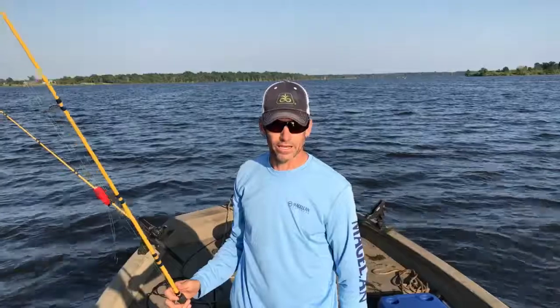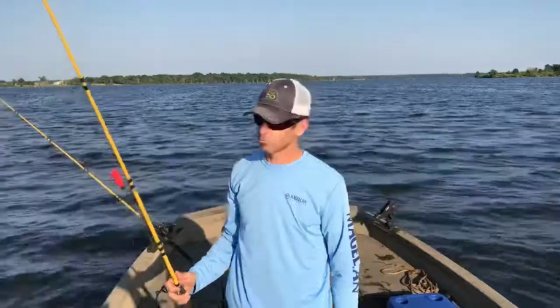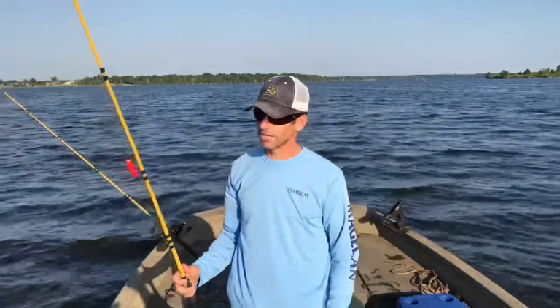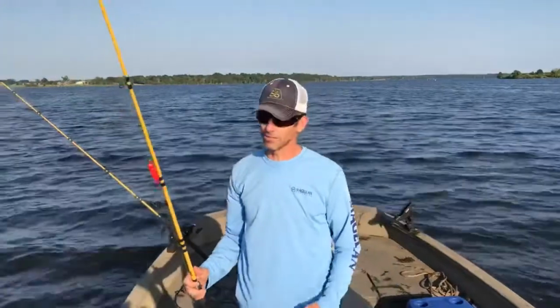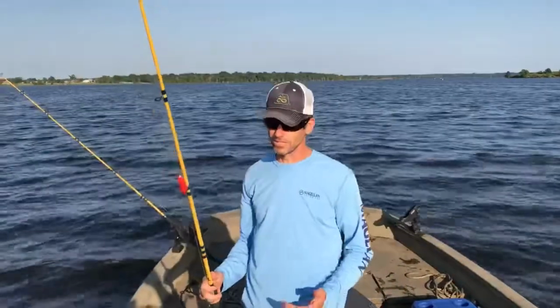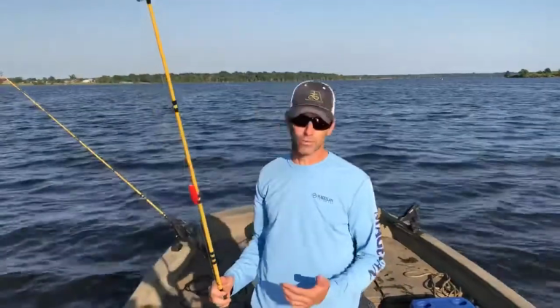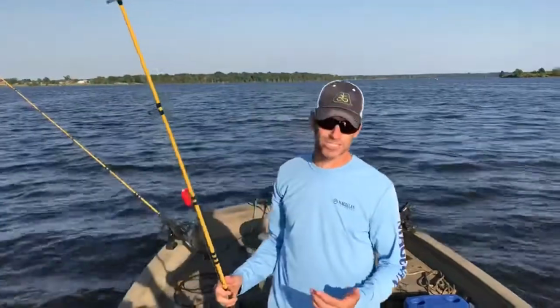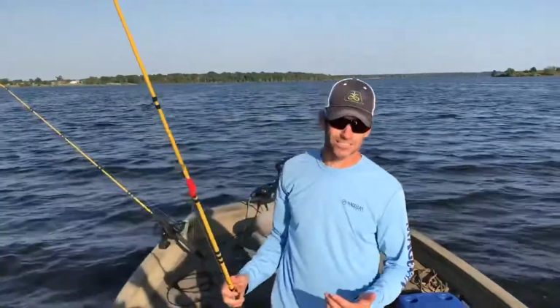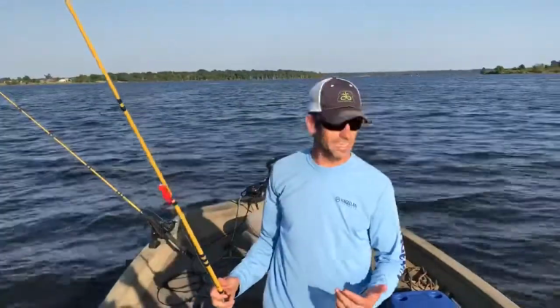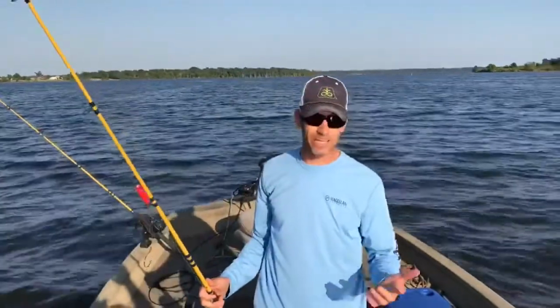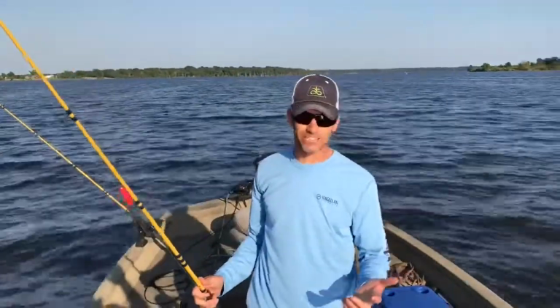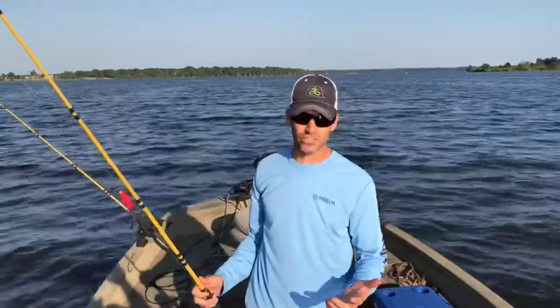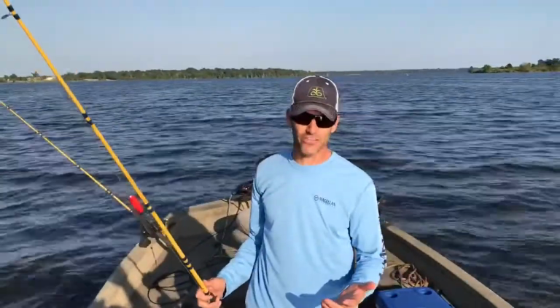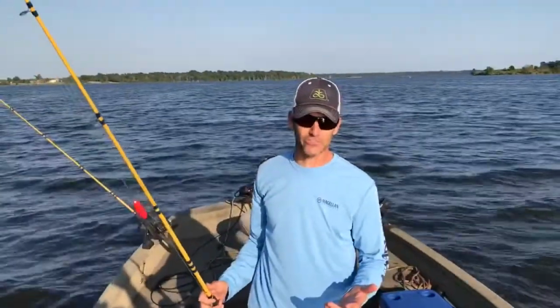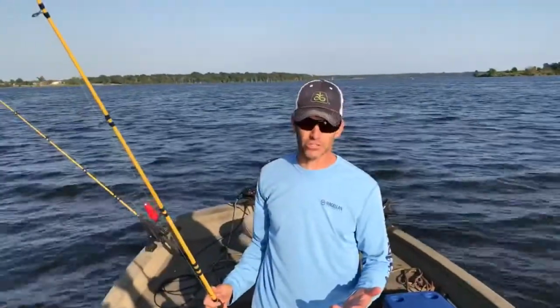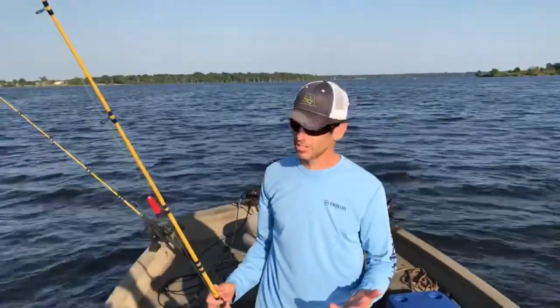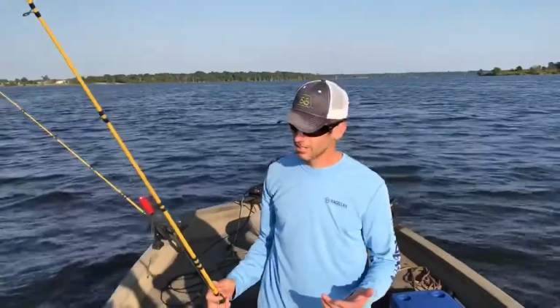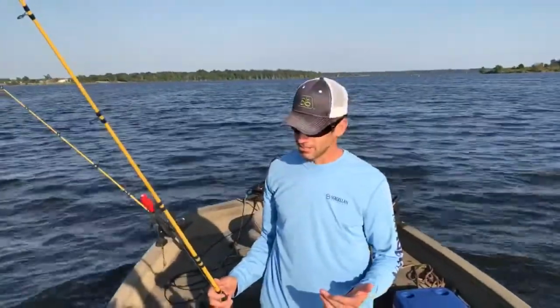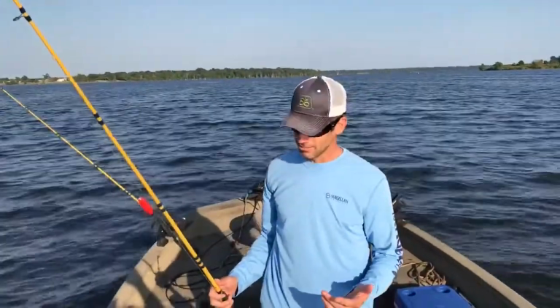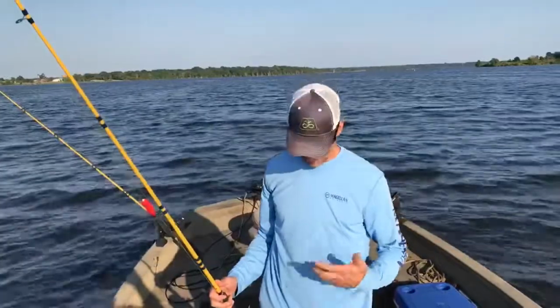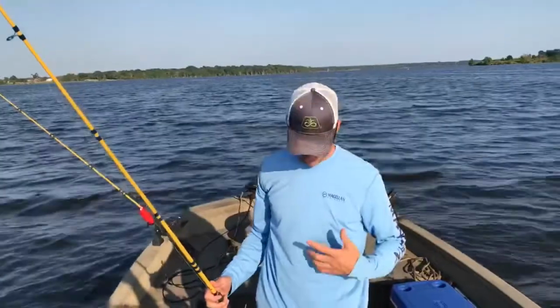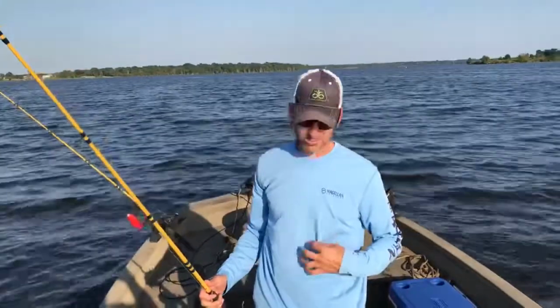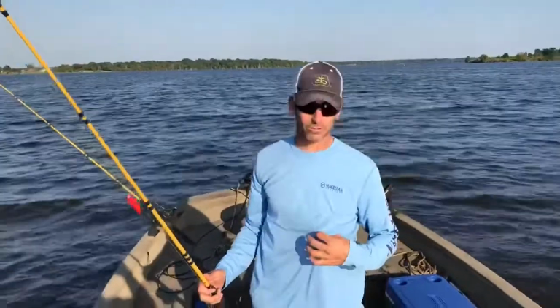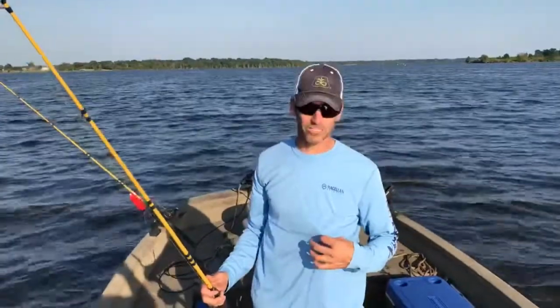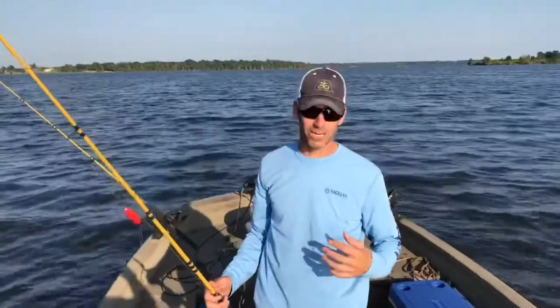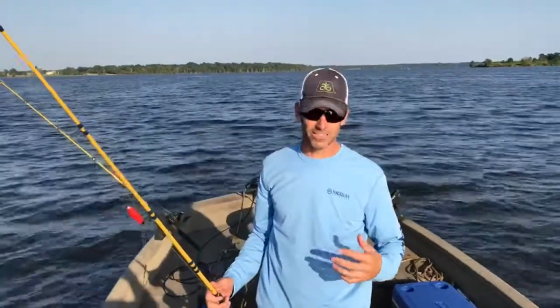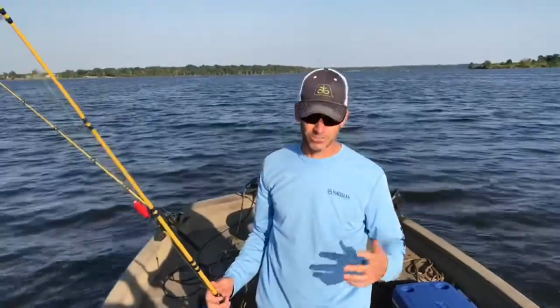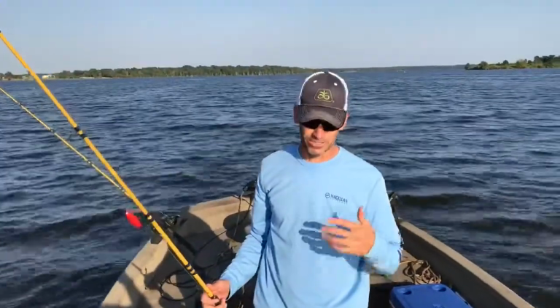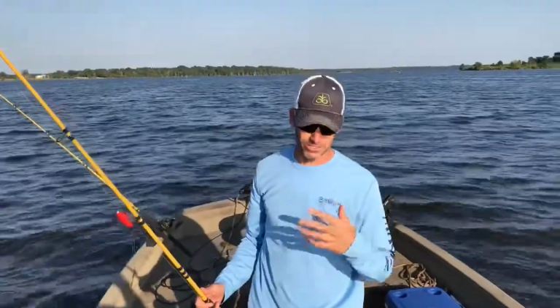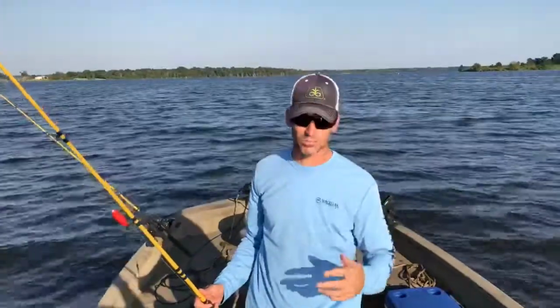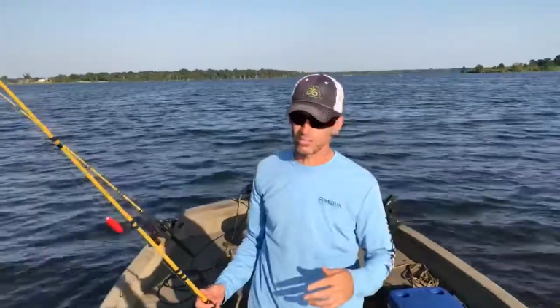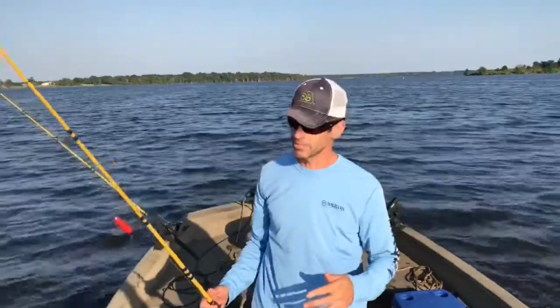Hey guys, we're back out on Lake Fork again. It's the same day, July 31st. Obviously I'm in different clothes — we got hot, got sweaty, had to go in and take a break and rest.